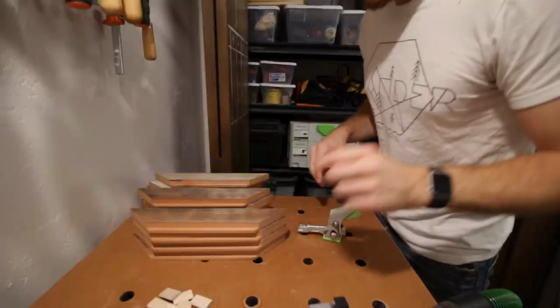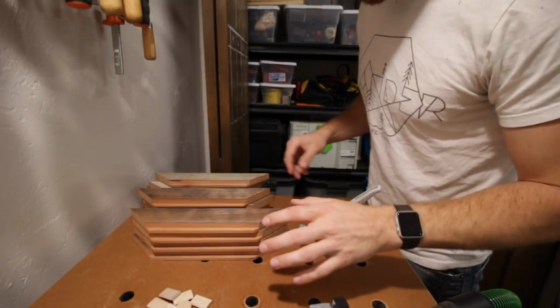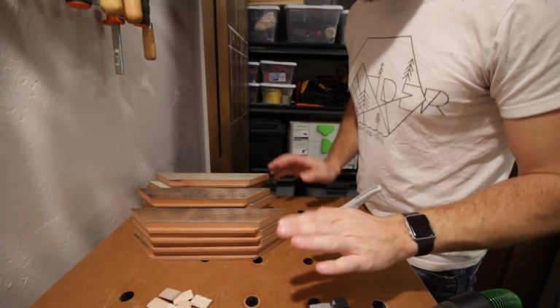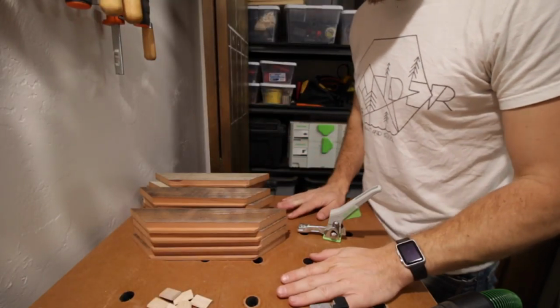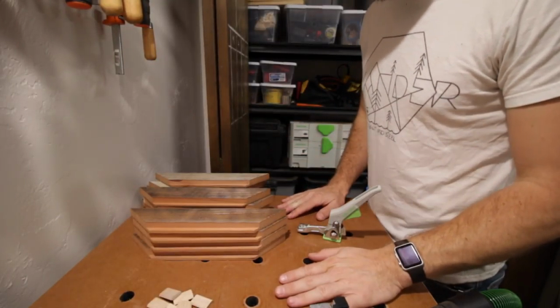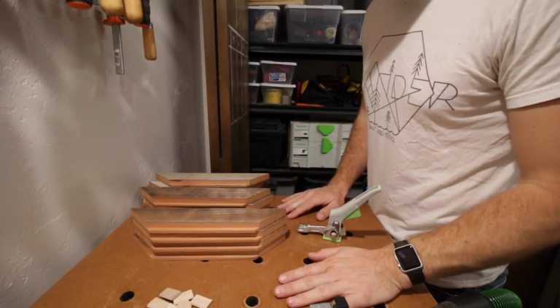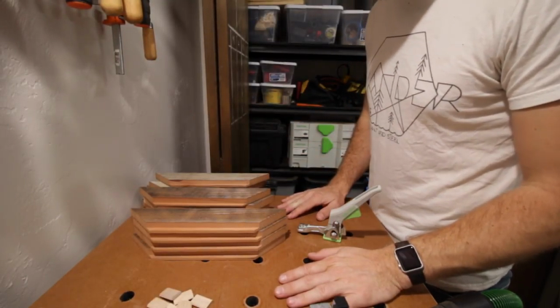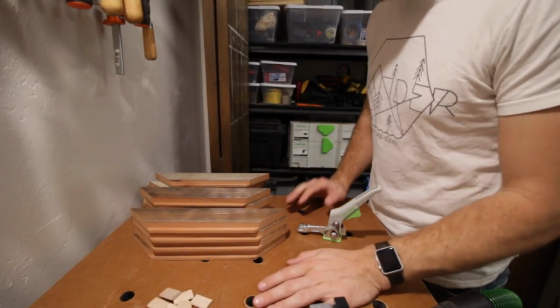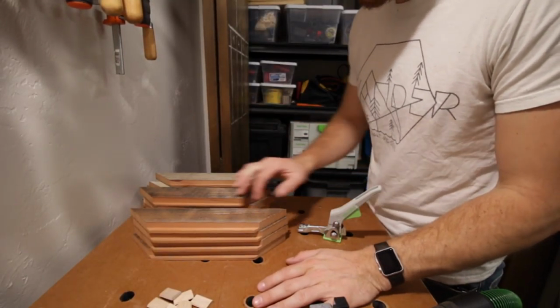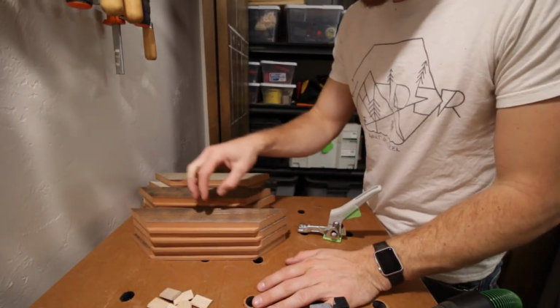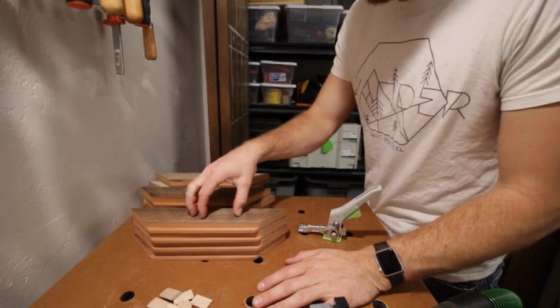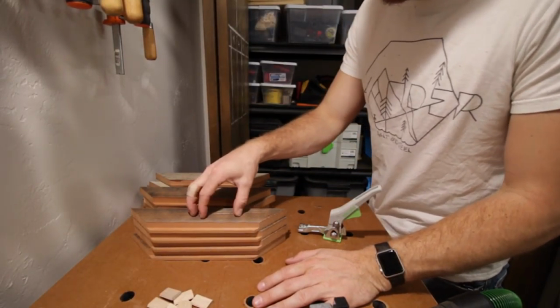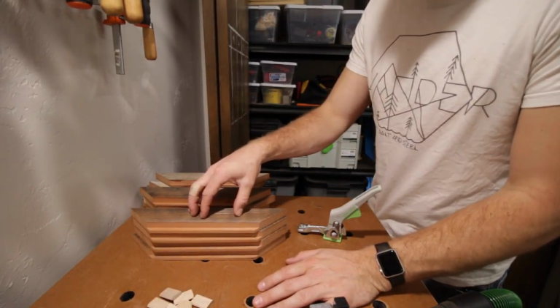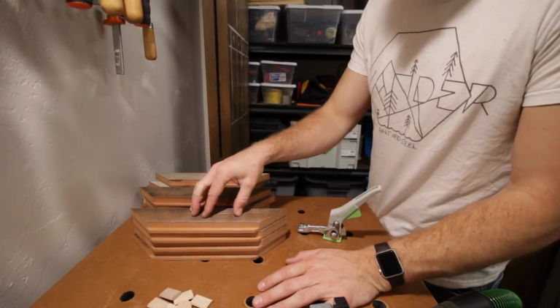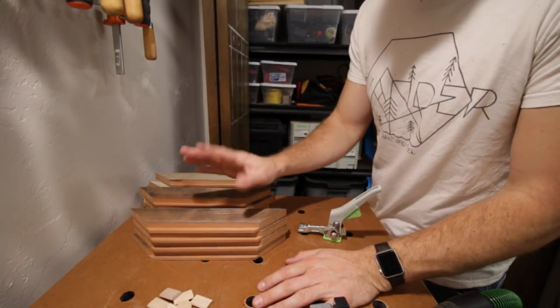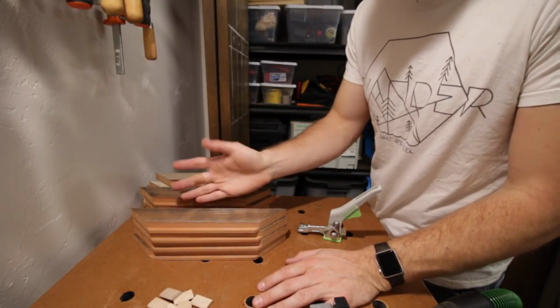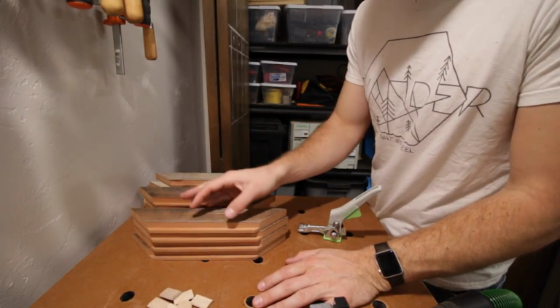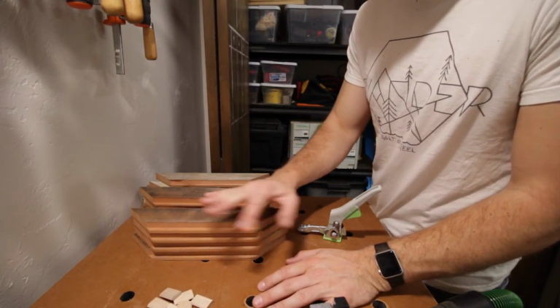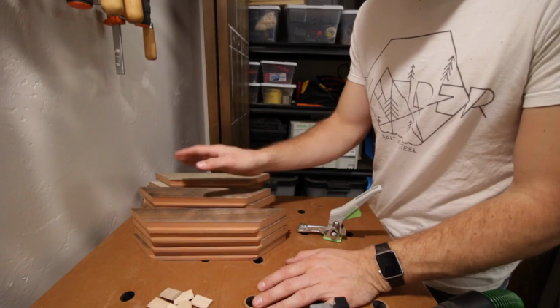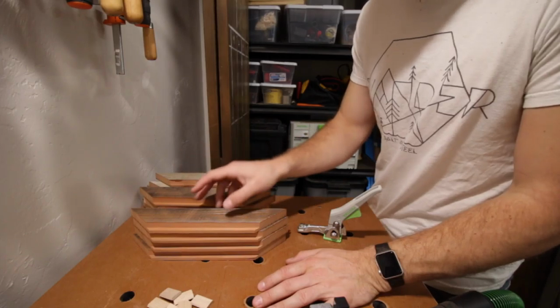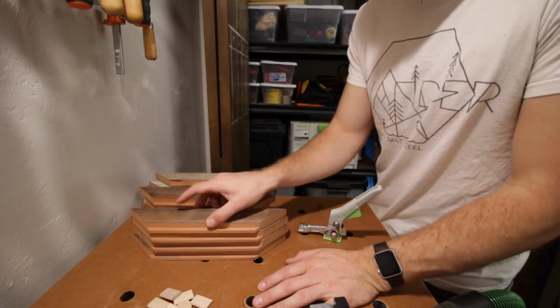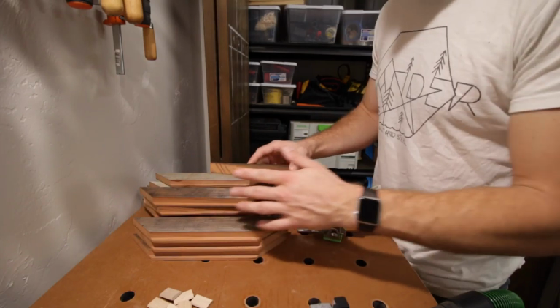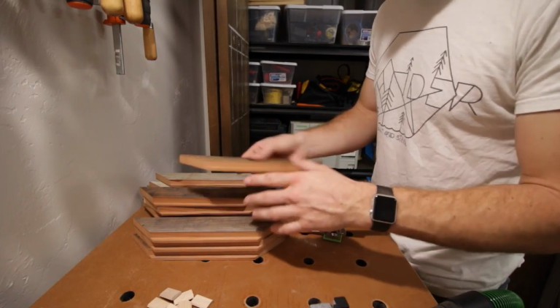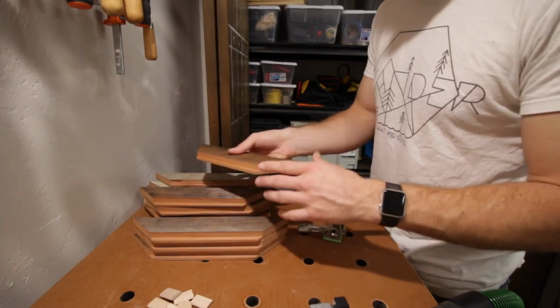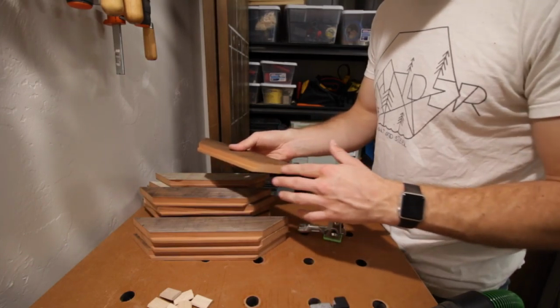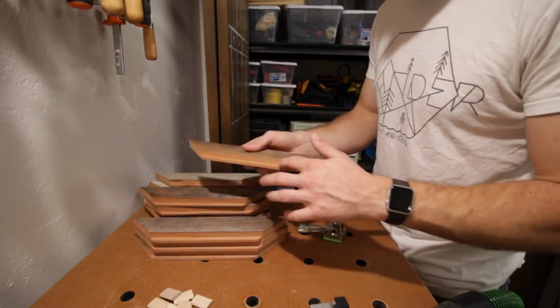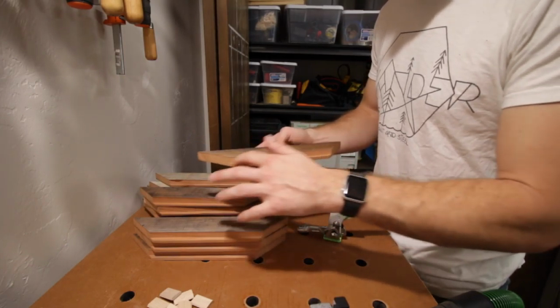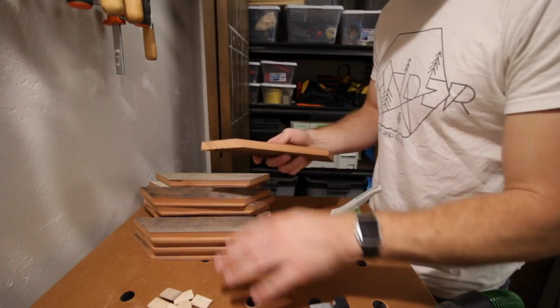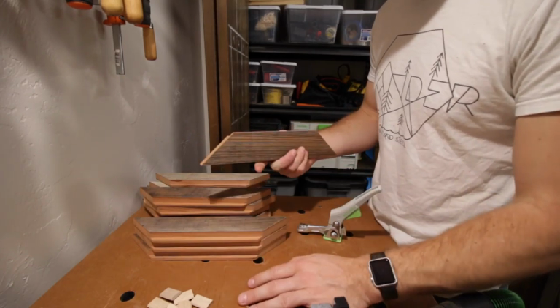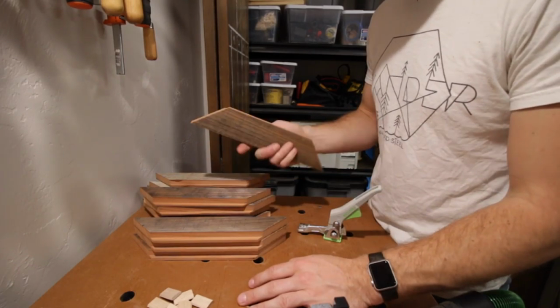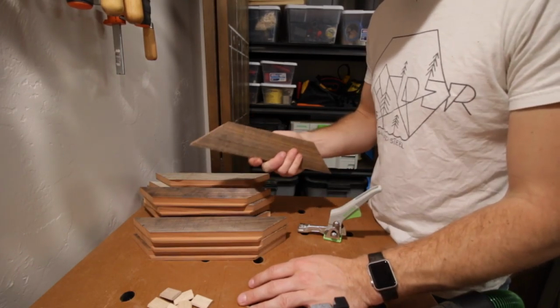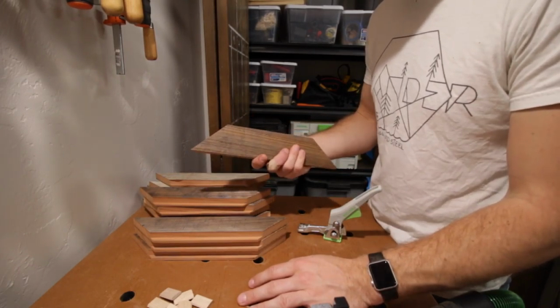Alright guys, so to get started, you want to have all of your frame parts cut out and milled. I got my miters, I got my rabbet, I'm good to go.